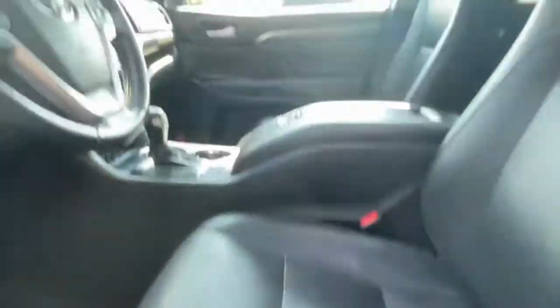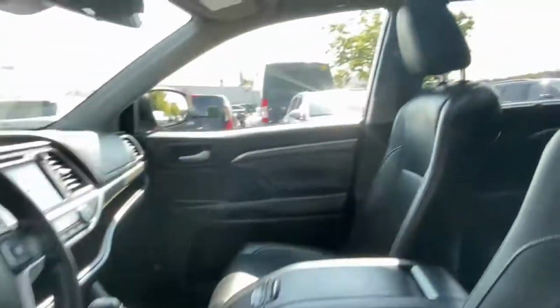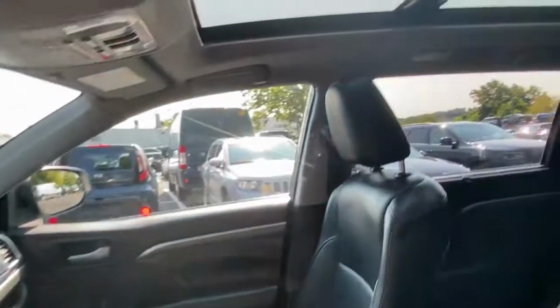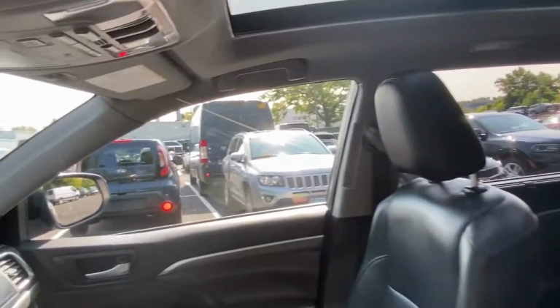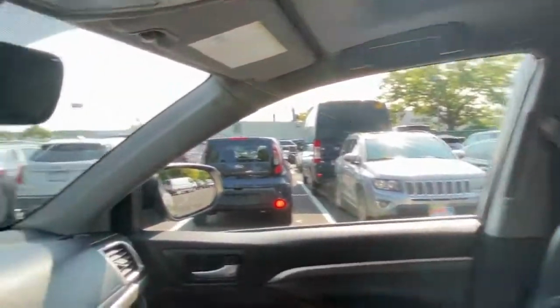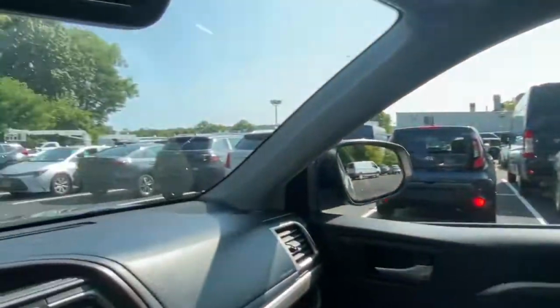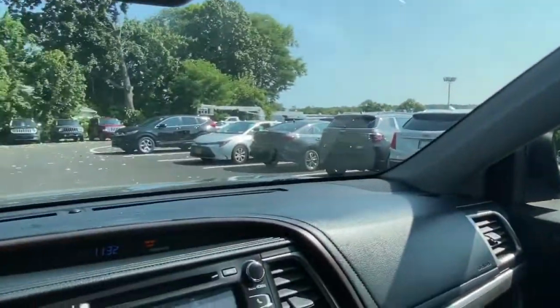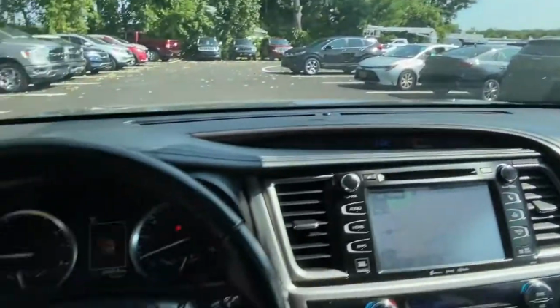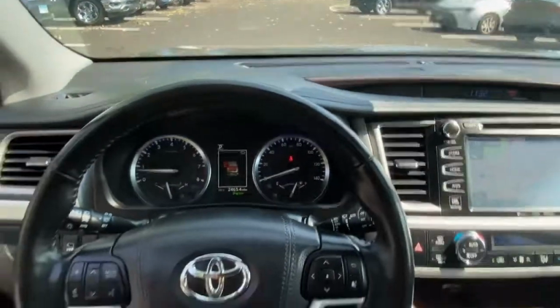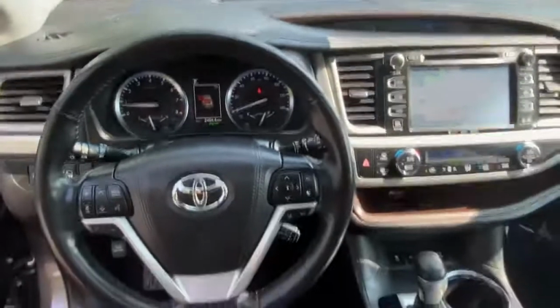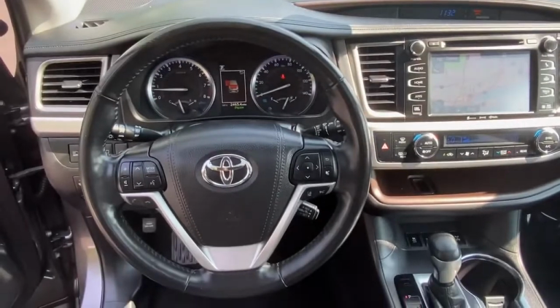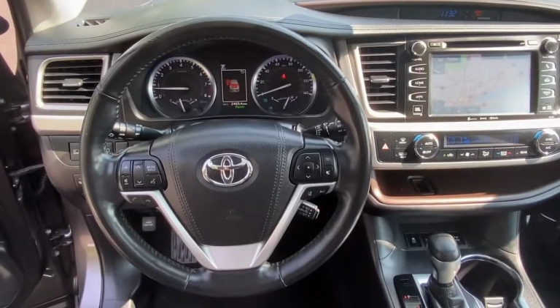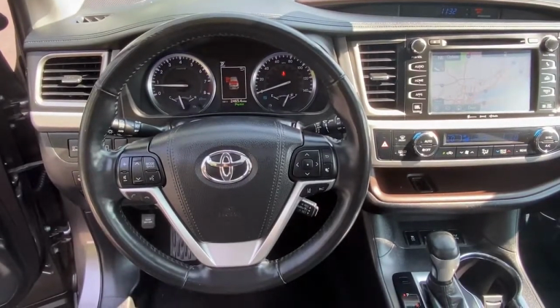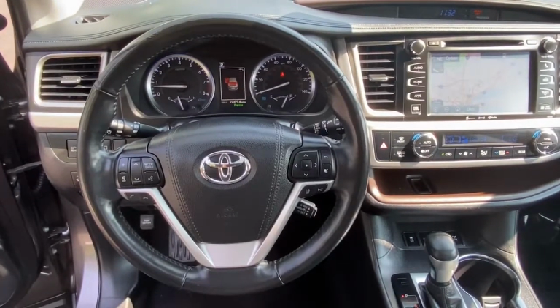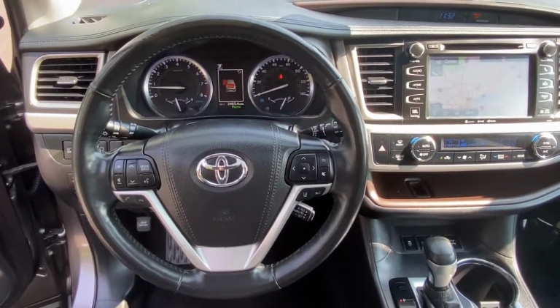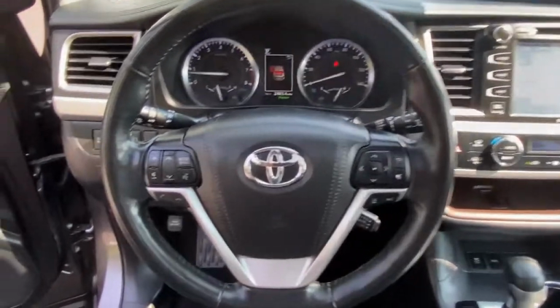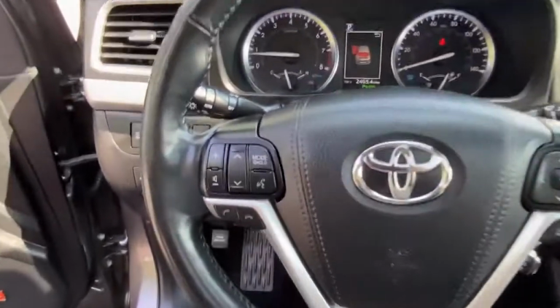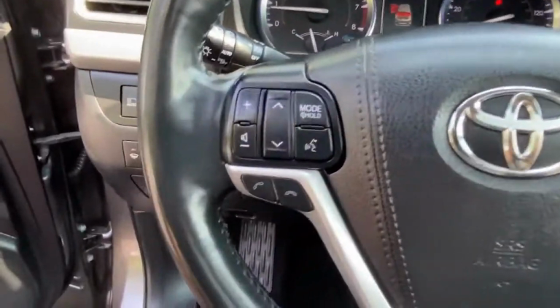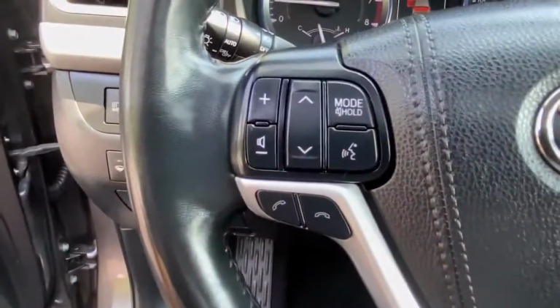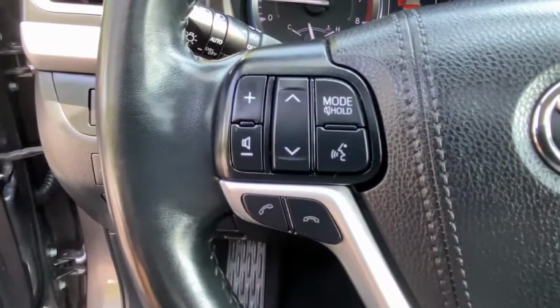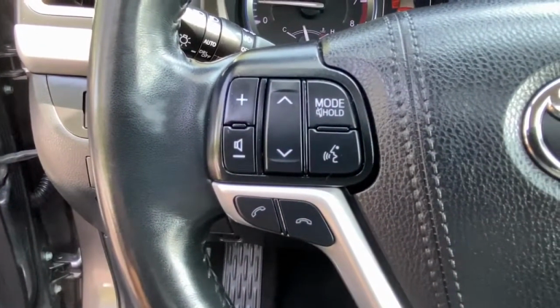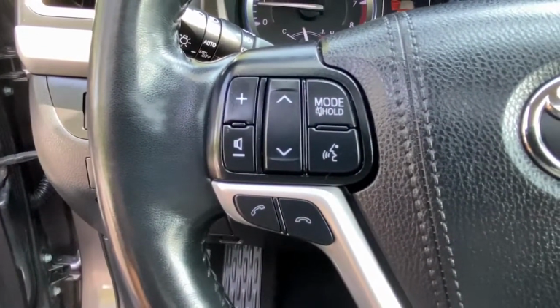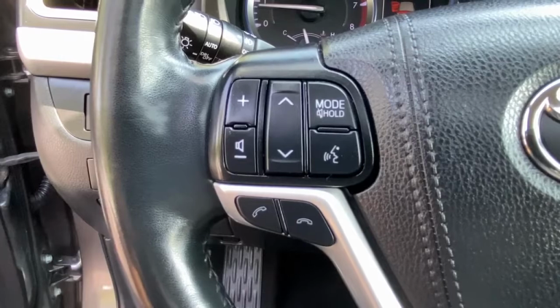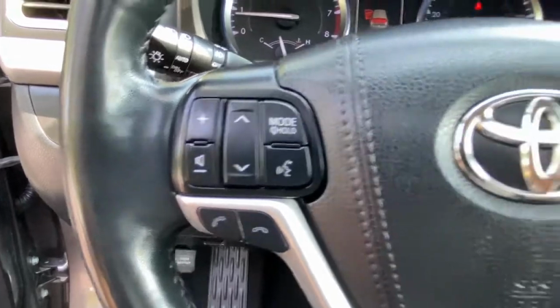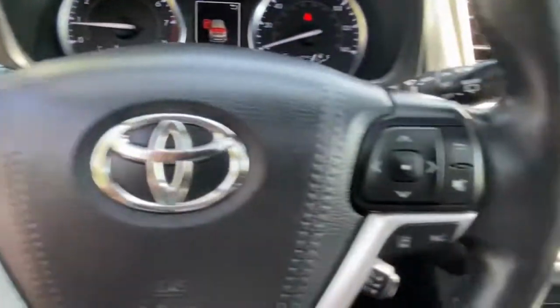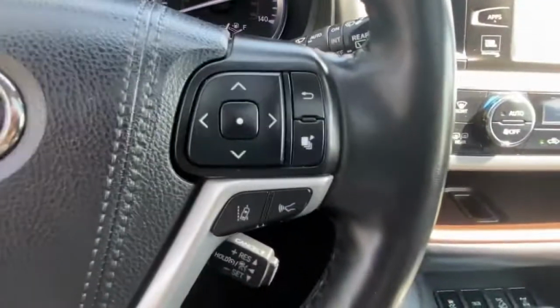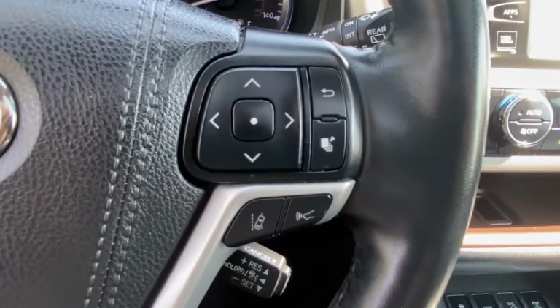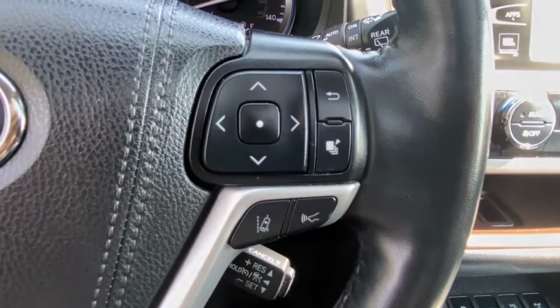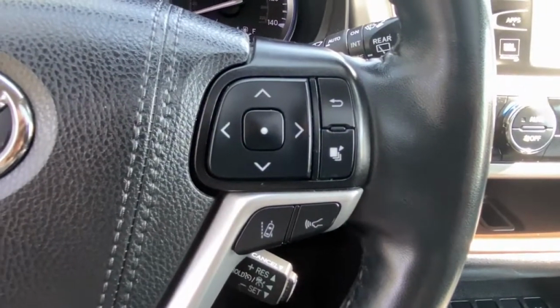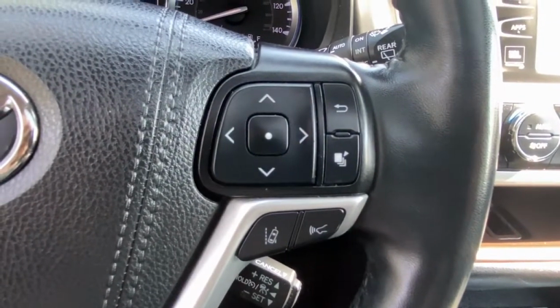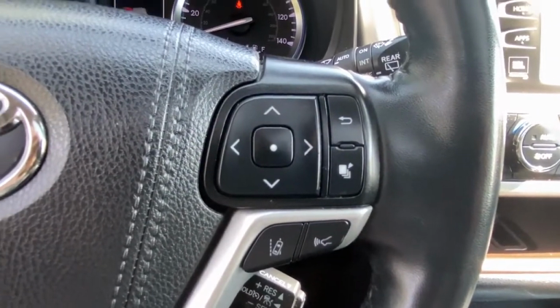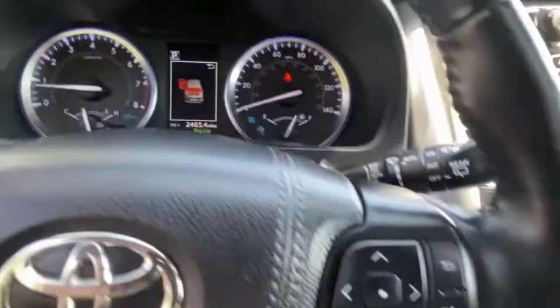Make every drive all that it can be in this comfortable and capable Highlander. Our team is committed to giving you the best possible customer service. Why not stop by for a test drive today? Thank you.